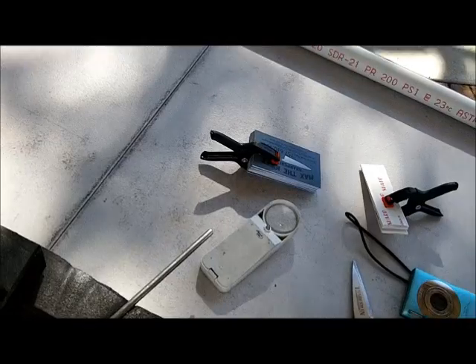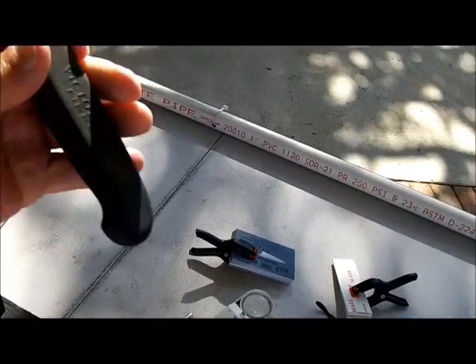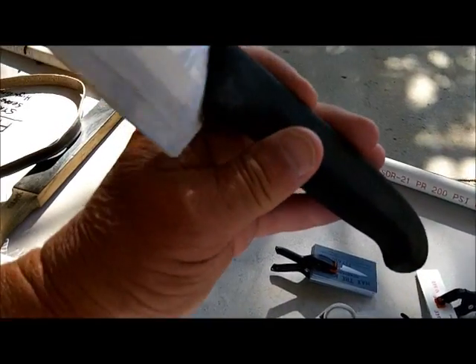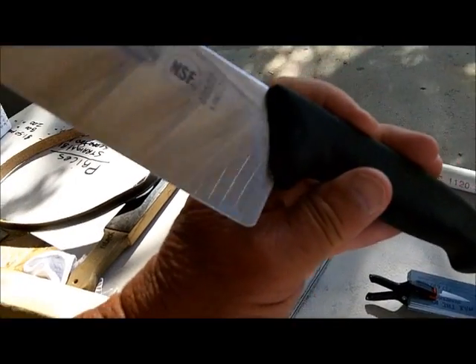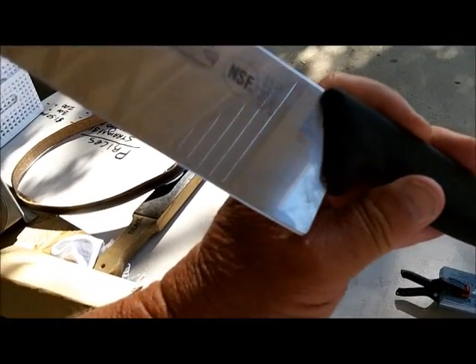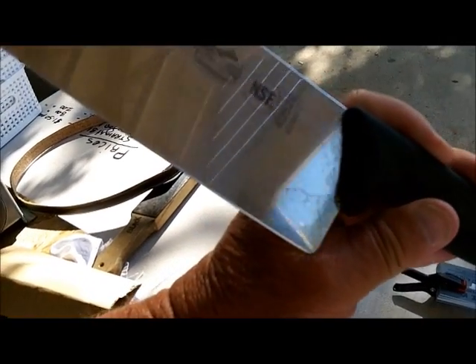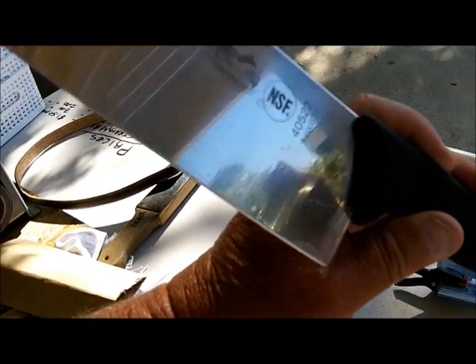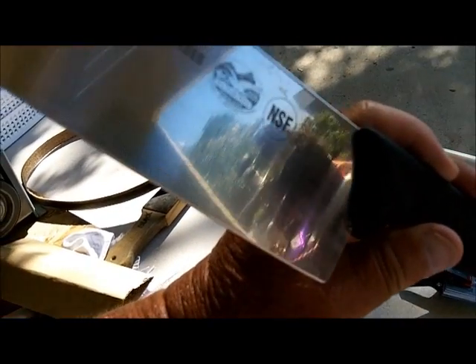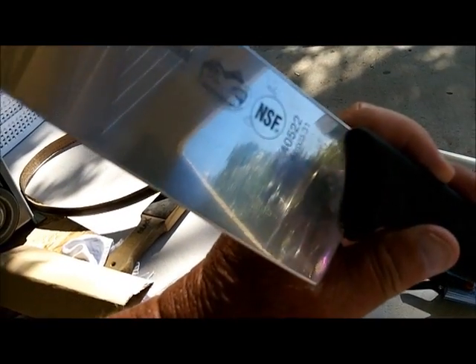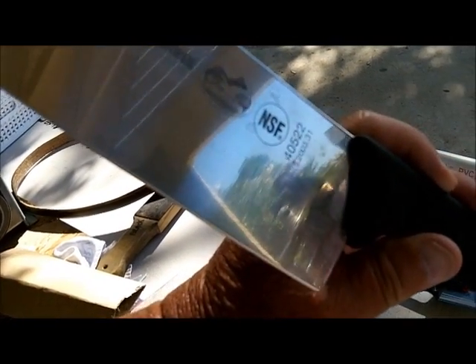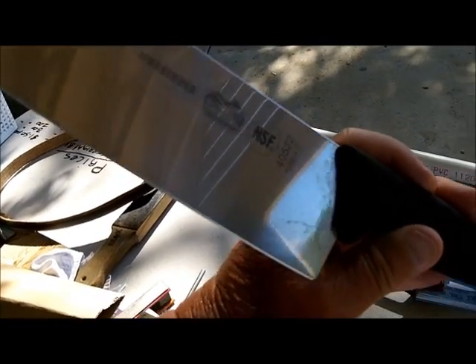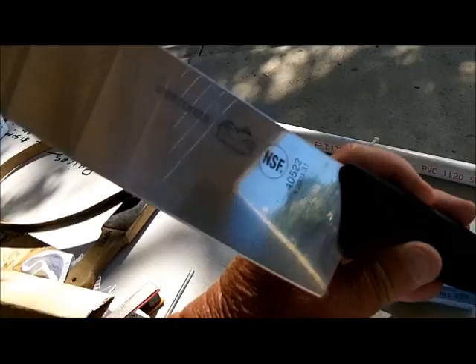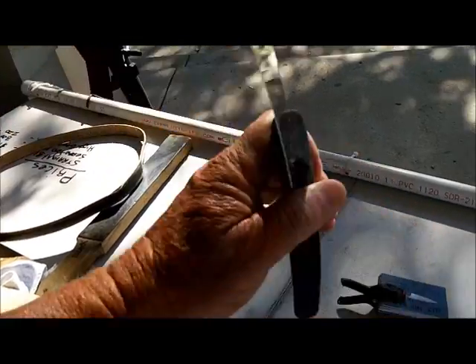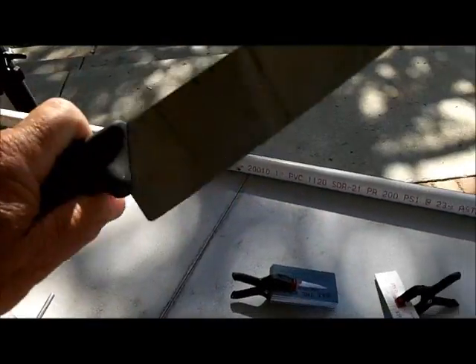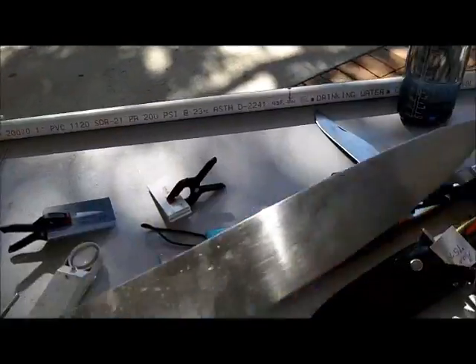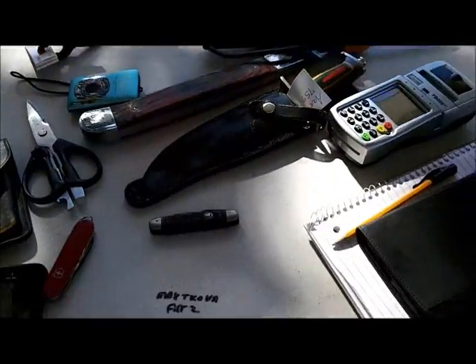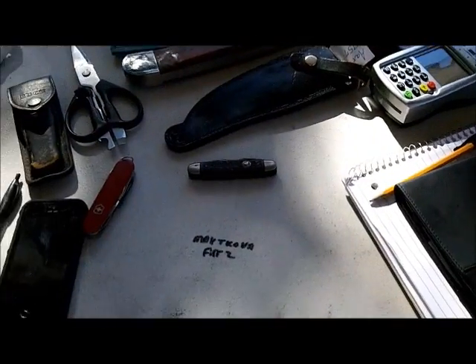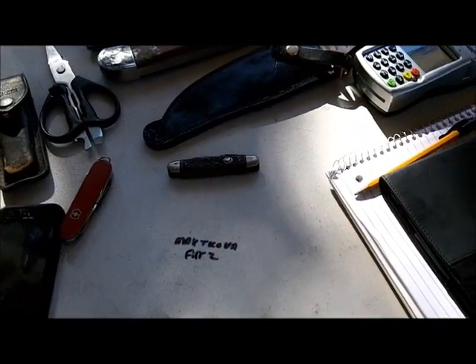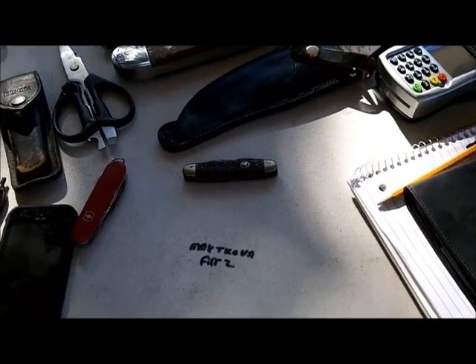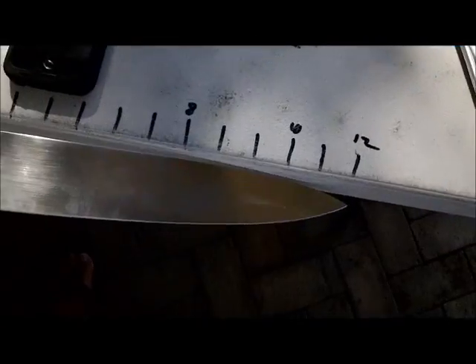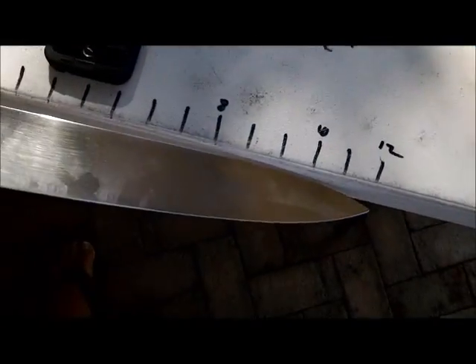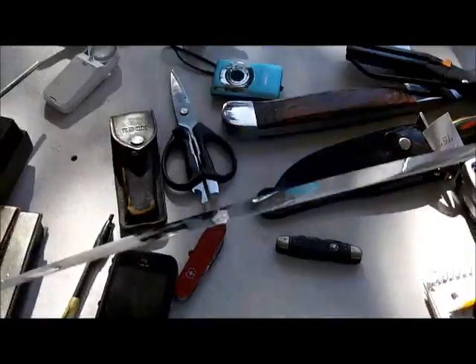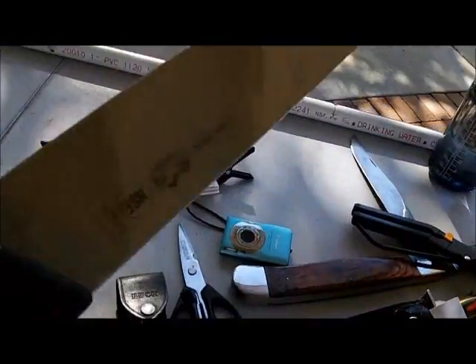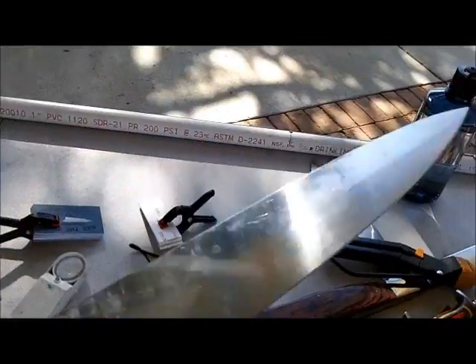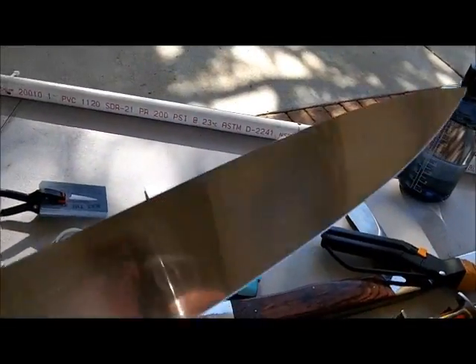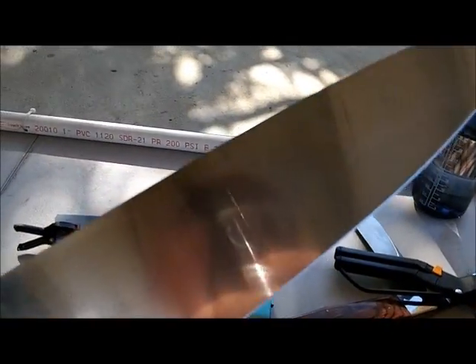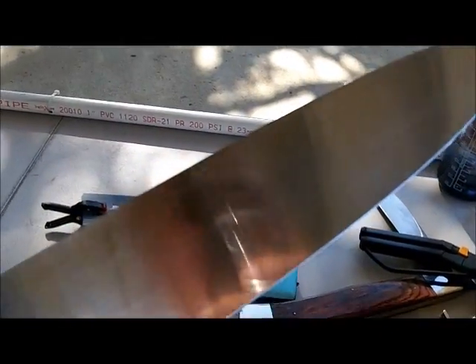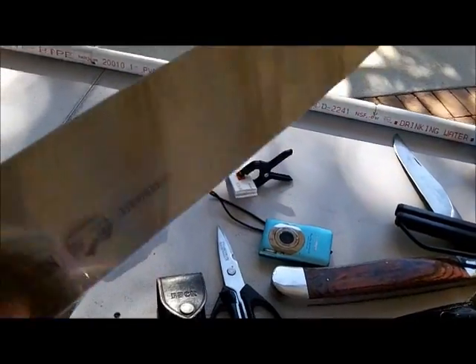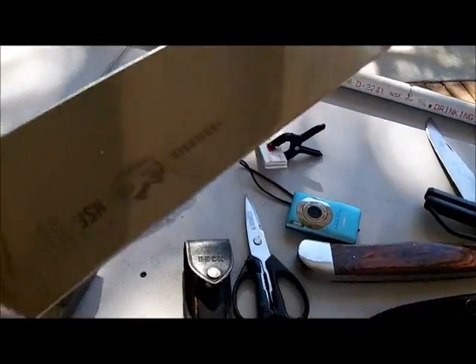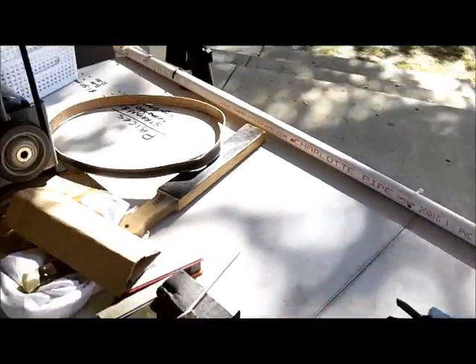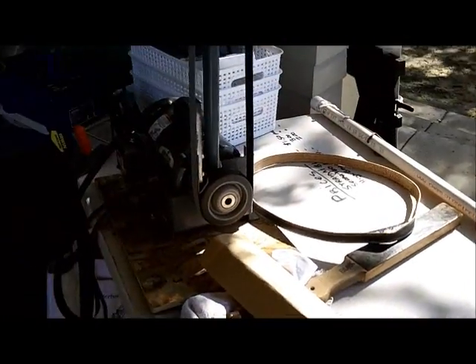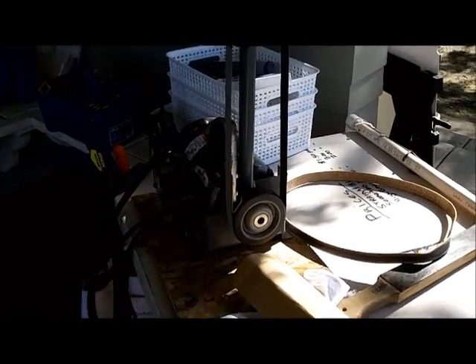A fella just brought me this big Victor Knox Forester. It's like a foot long — let's see how long it is. It is a foot long, exactly. I'm working on it now, on the Cali.